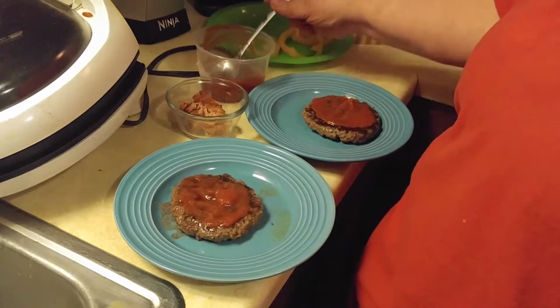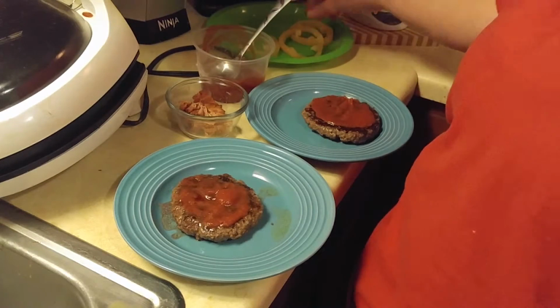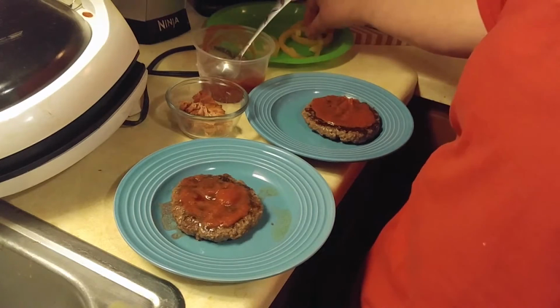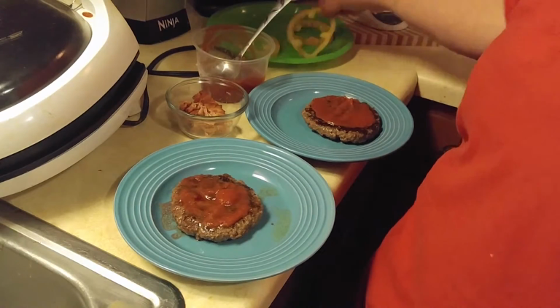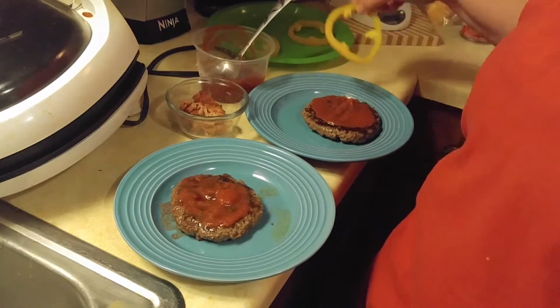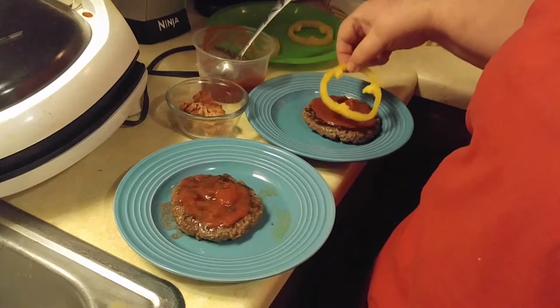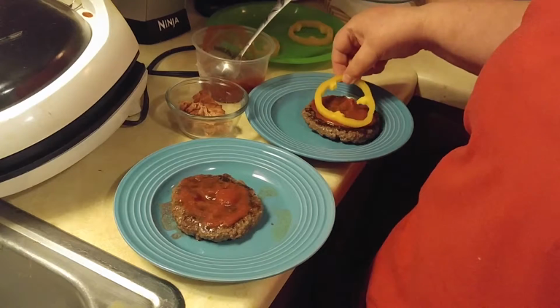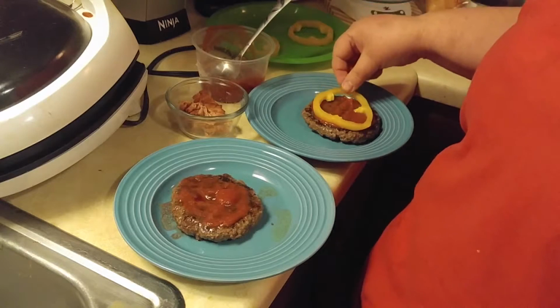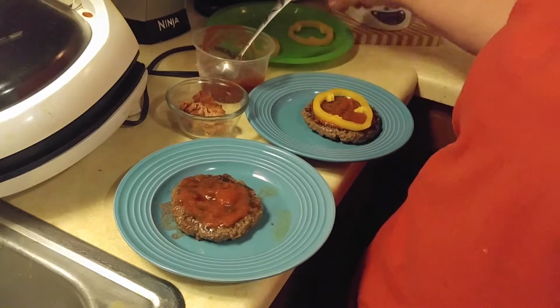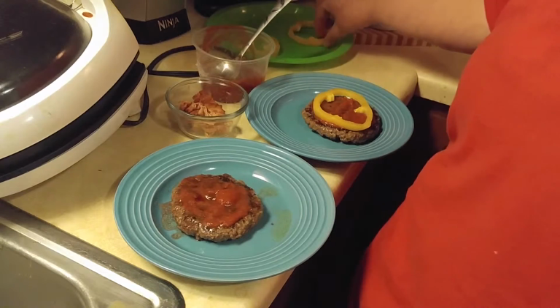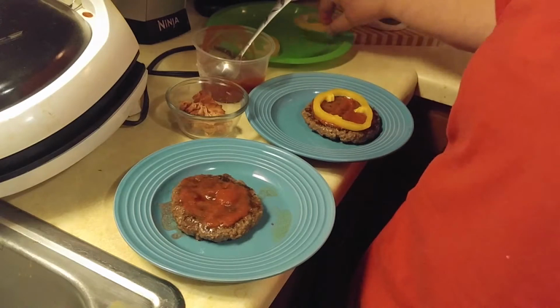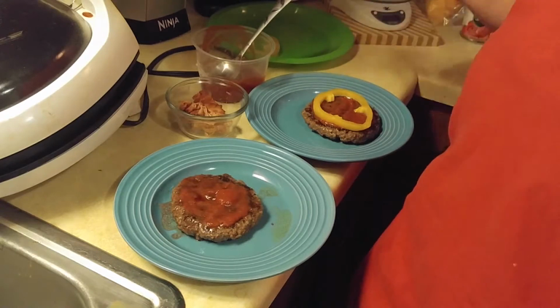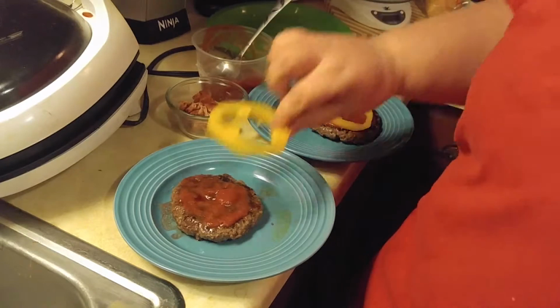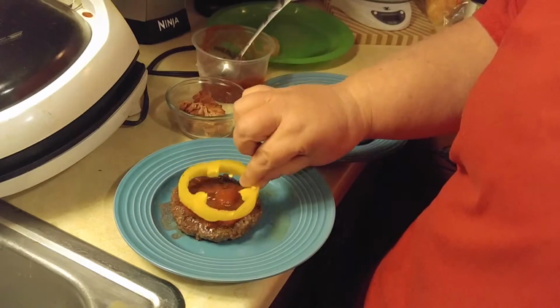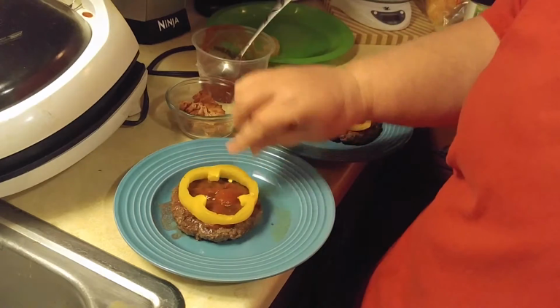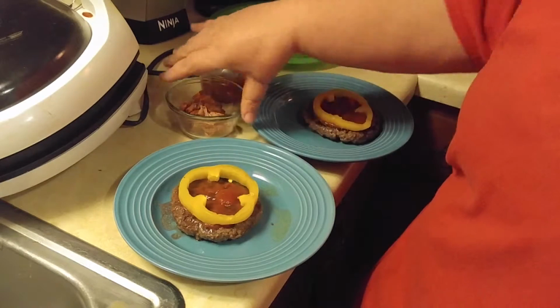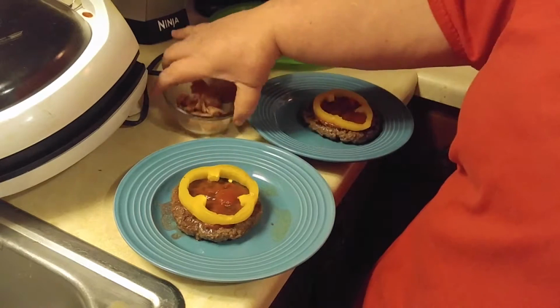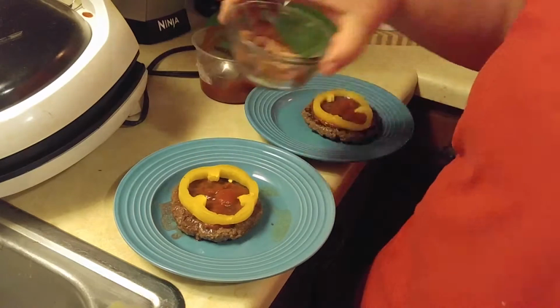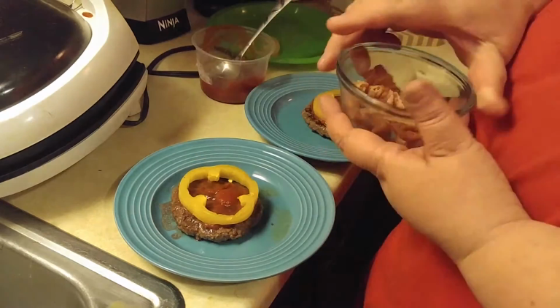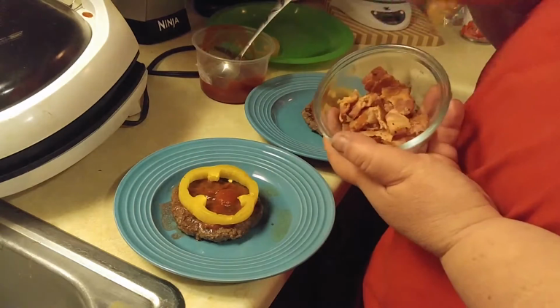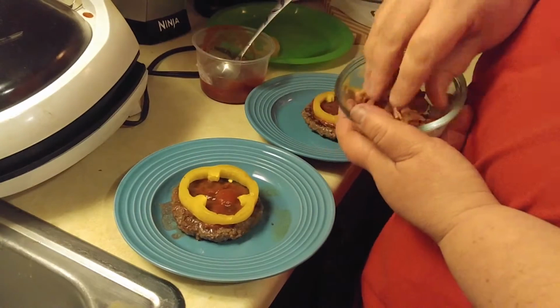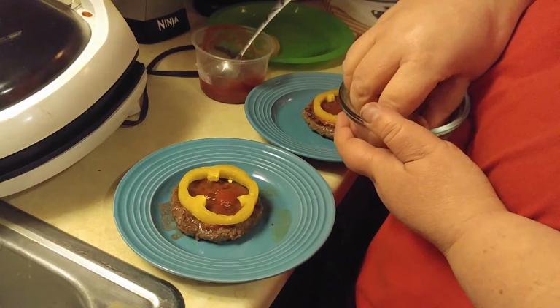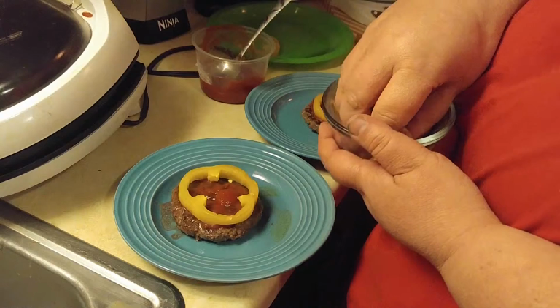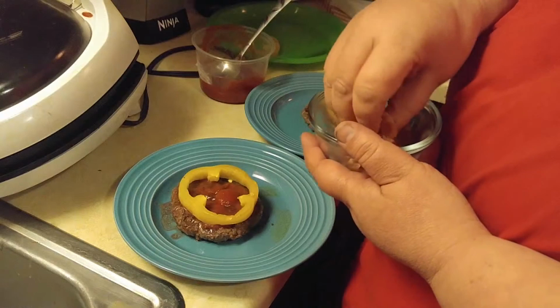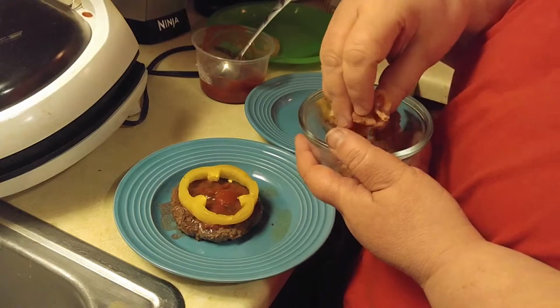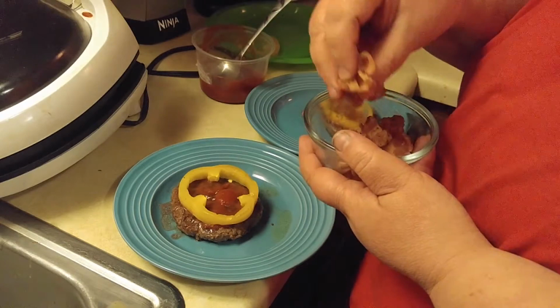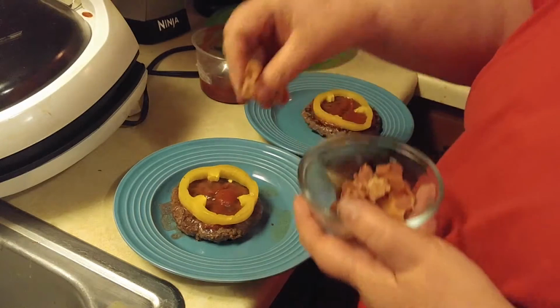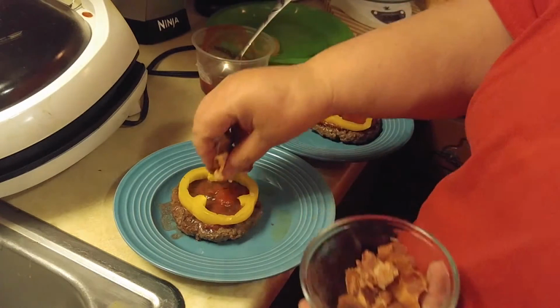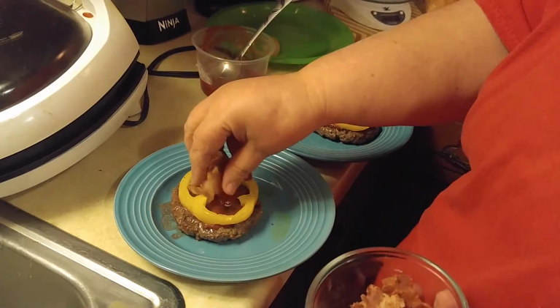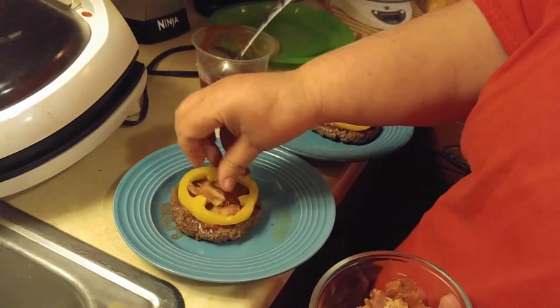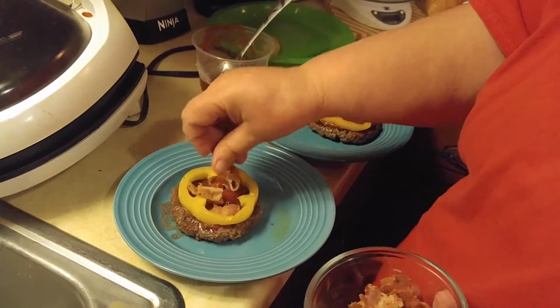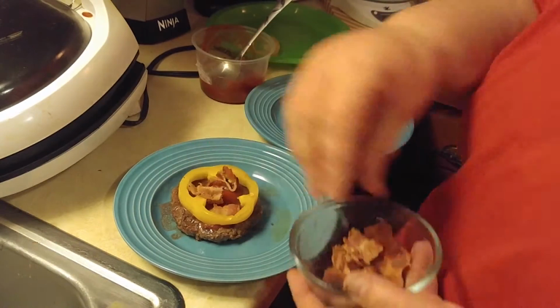And then we're going to put a pepper on it. And then we're going to put some bacon on it — I do pre-cook this and keep some in my fridge.